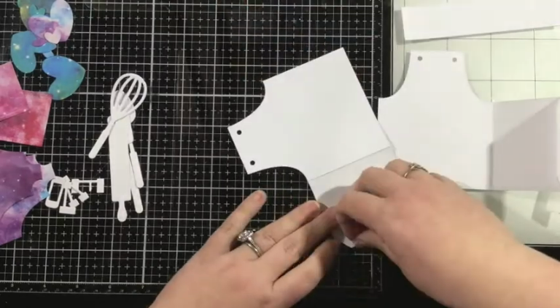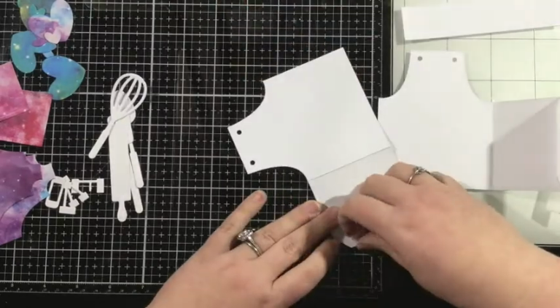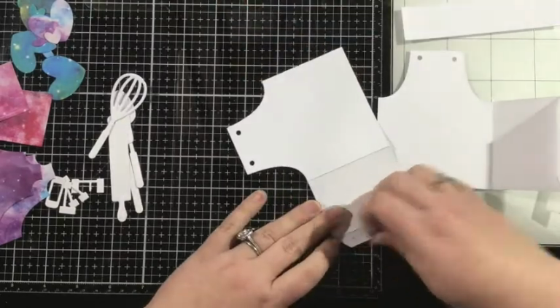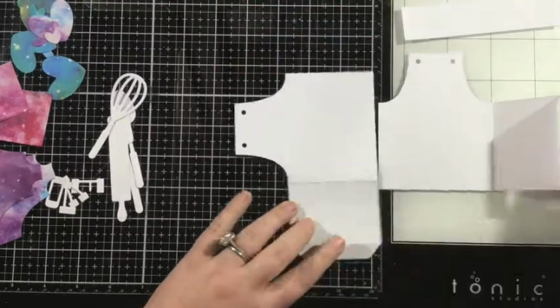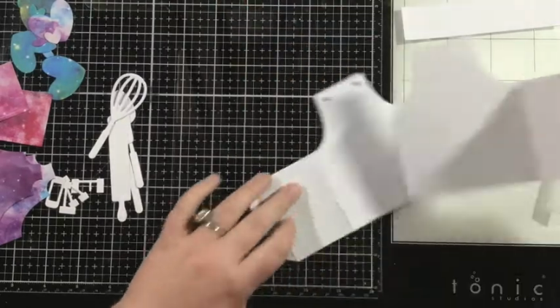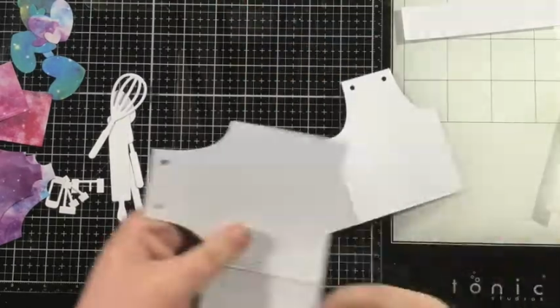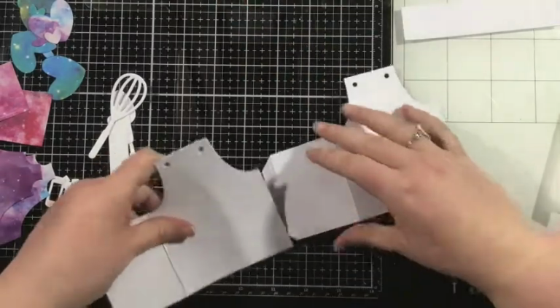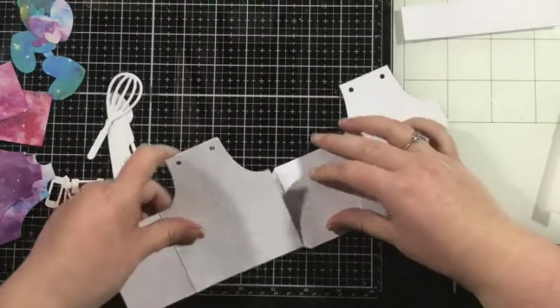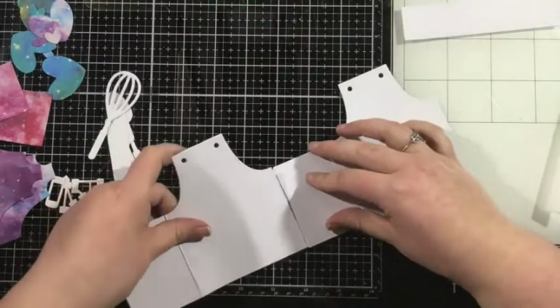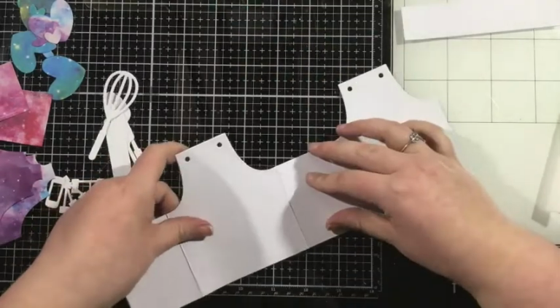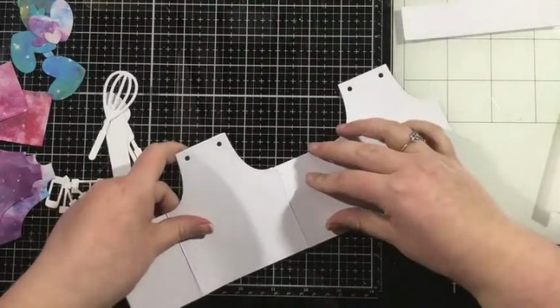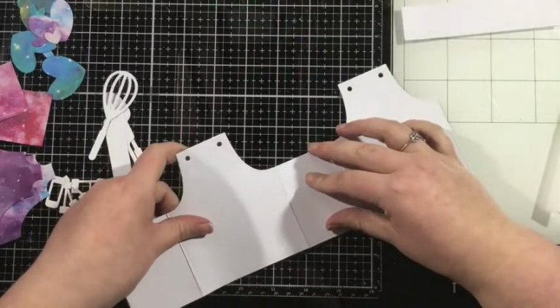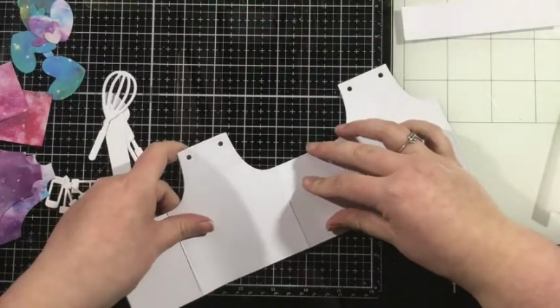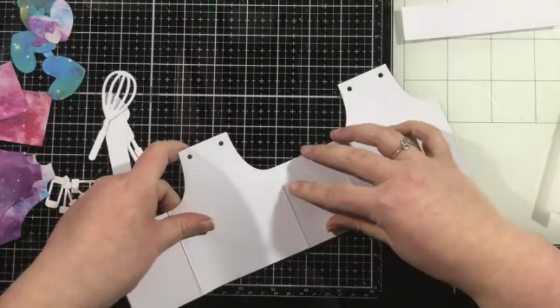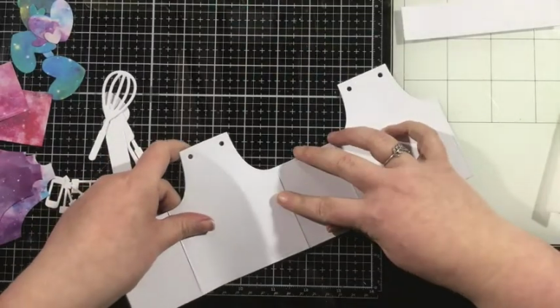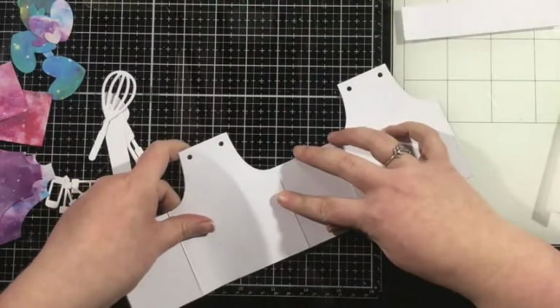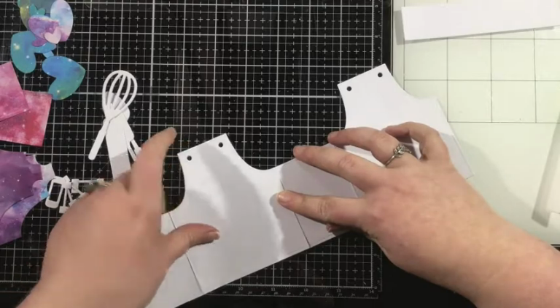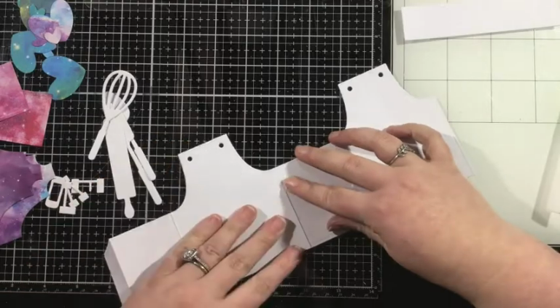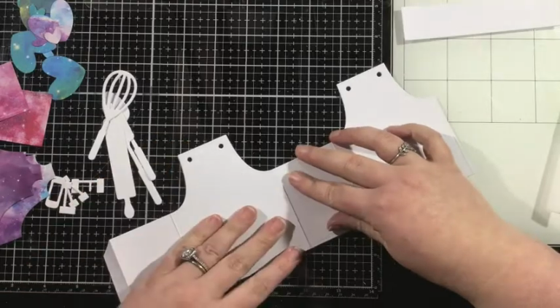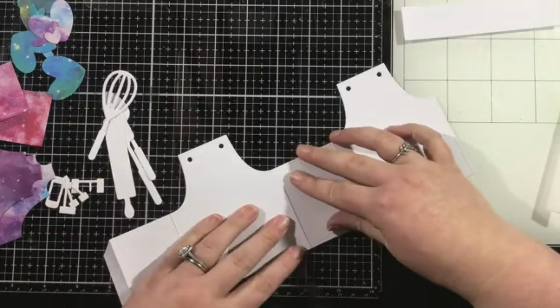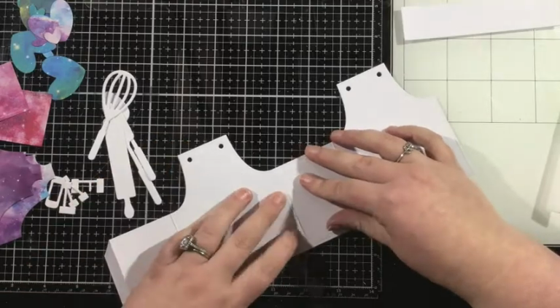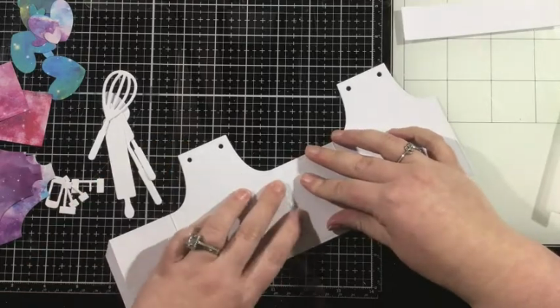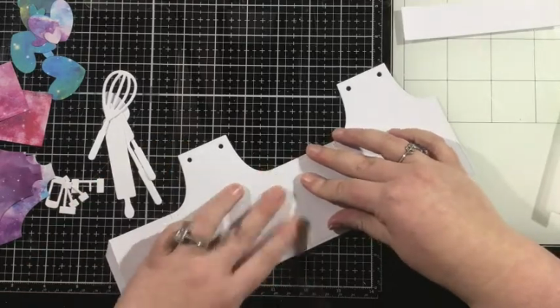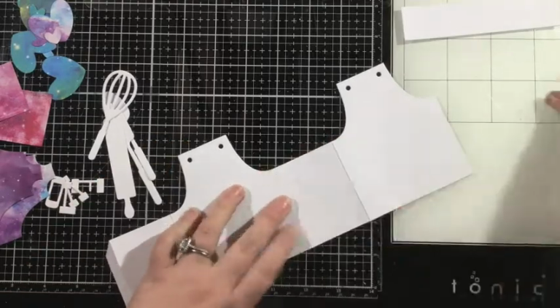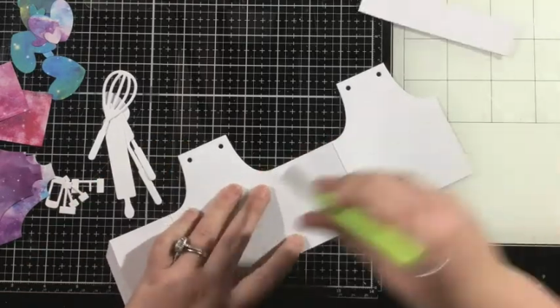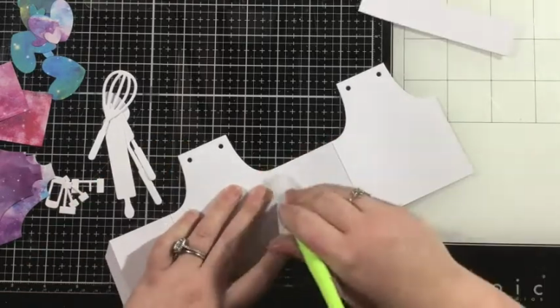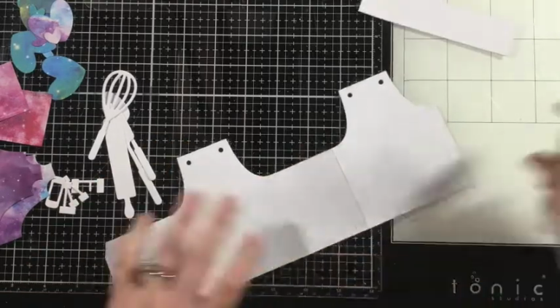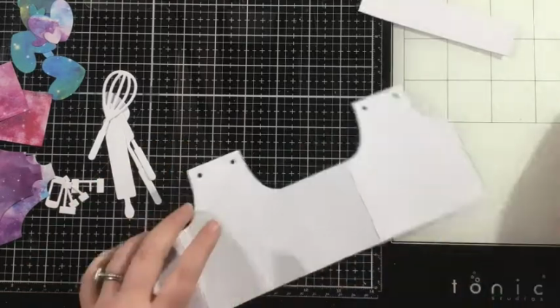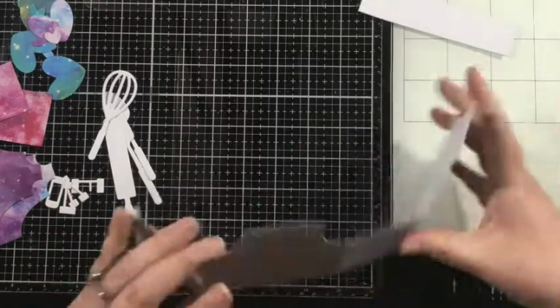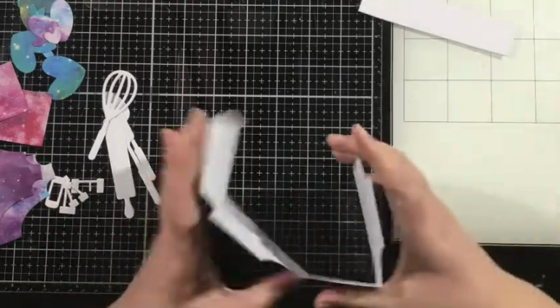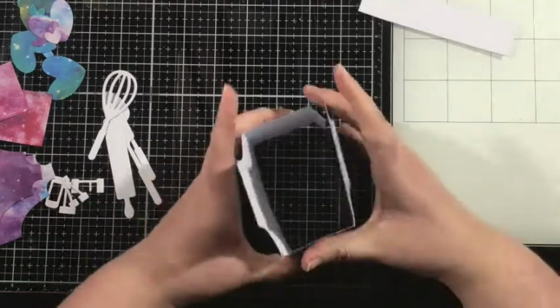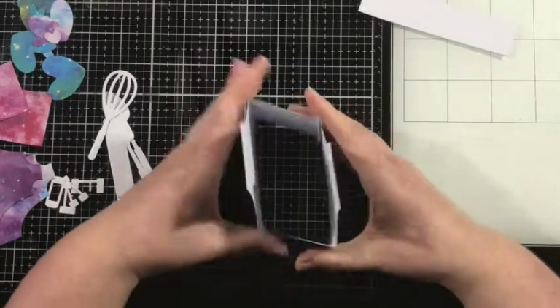I'm going to add some double-sided adhesive on that little flap and just adhere the two pieces together so you have one long piece.